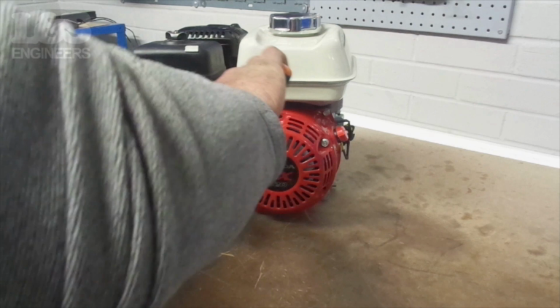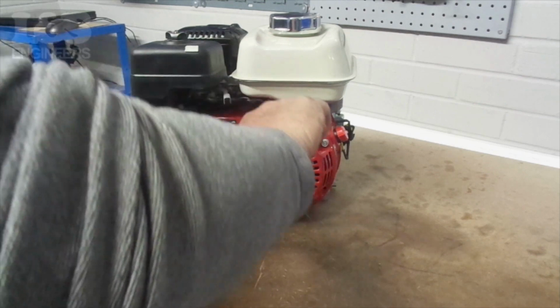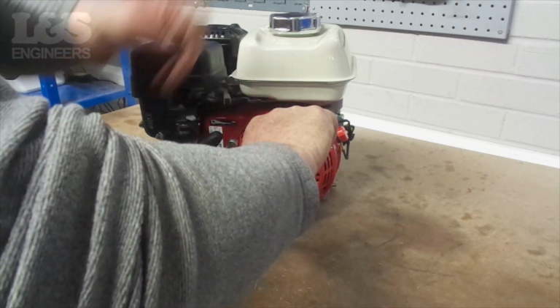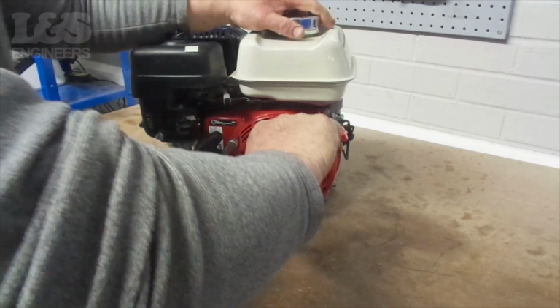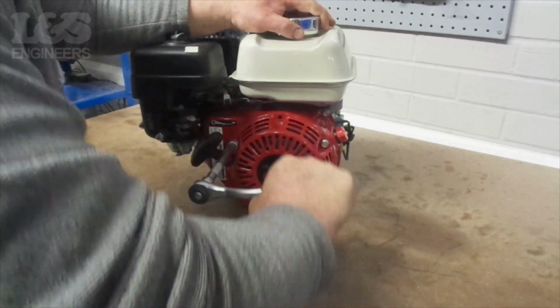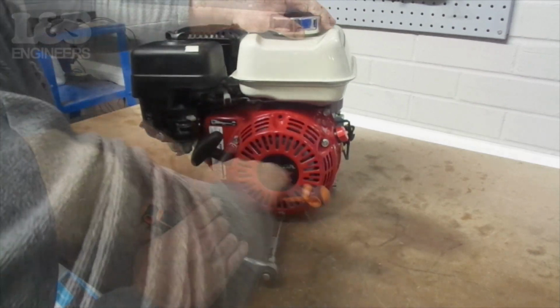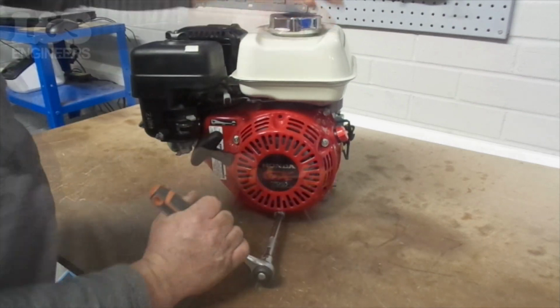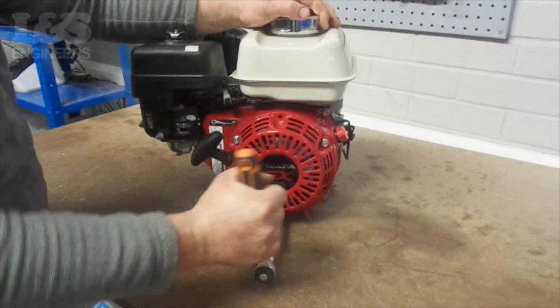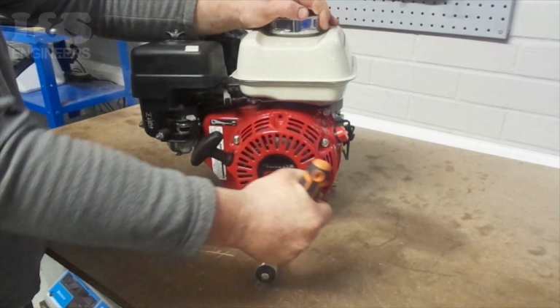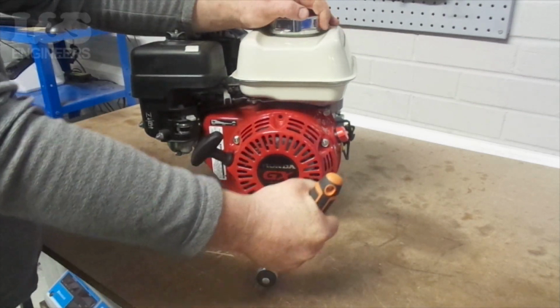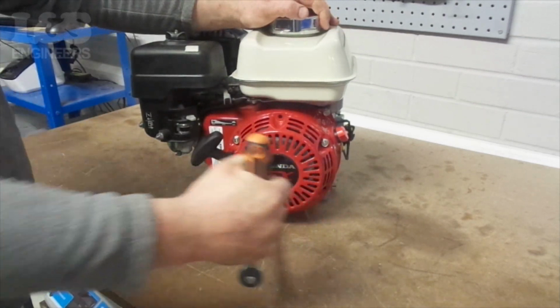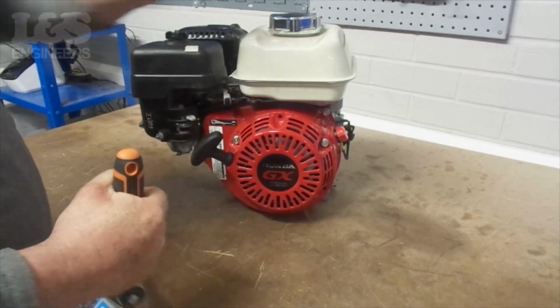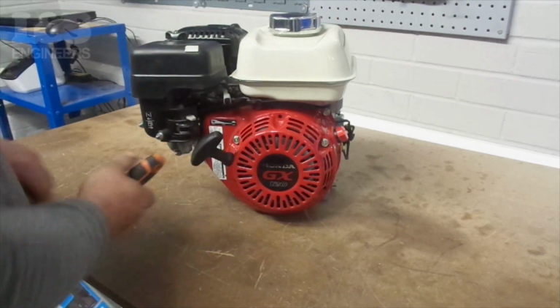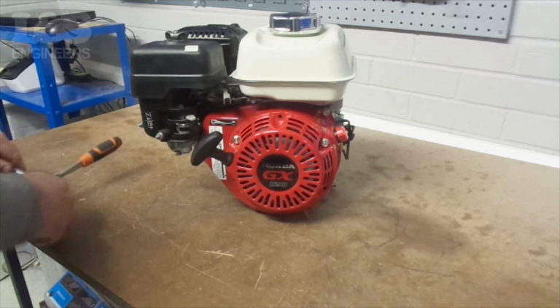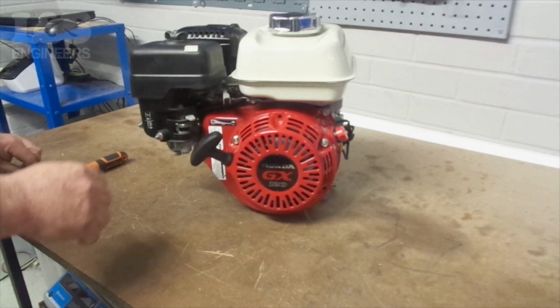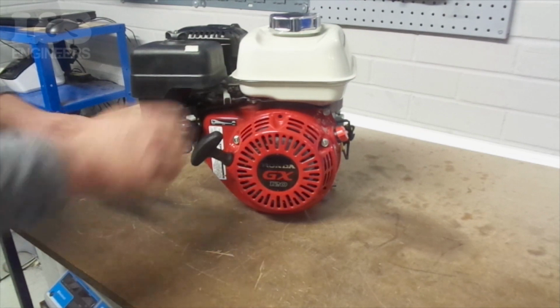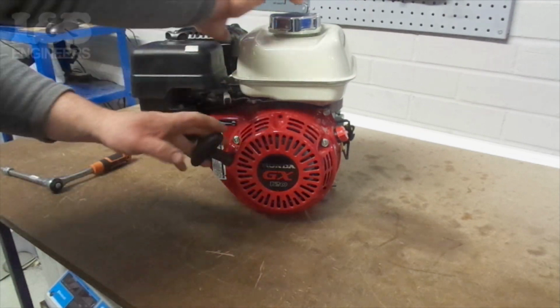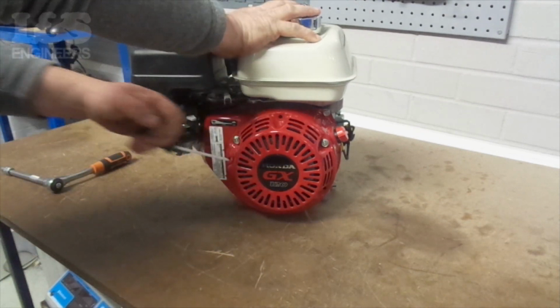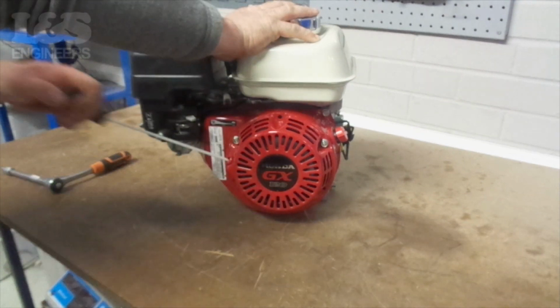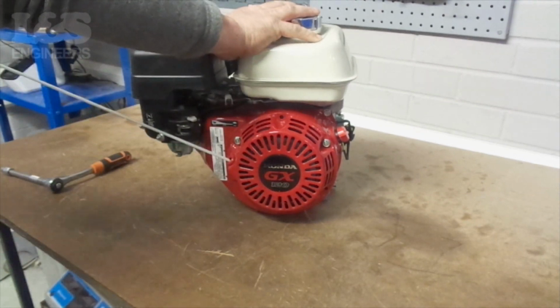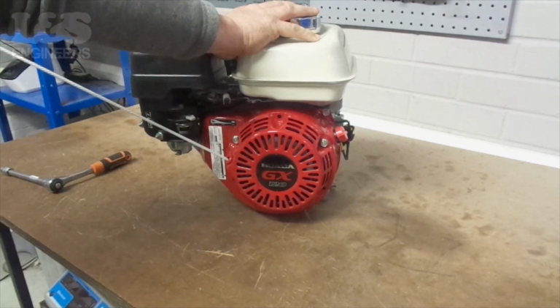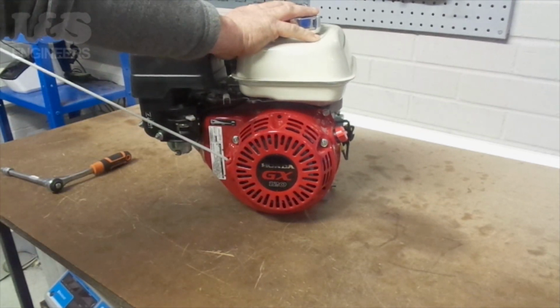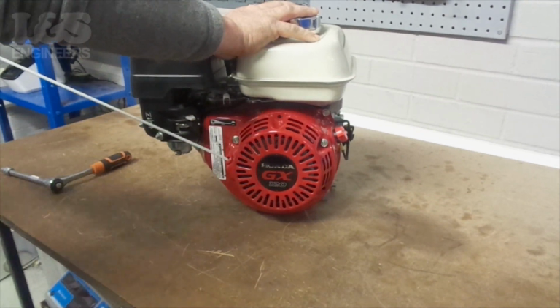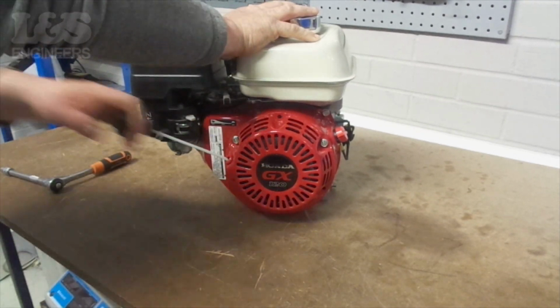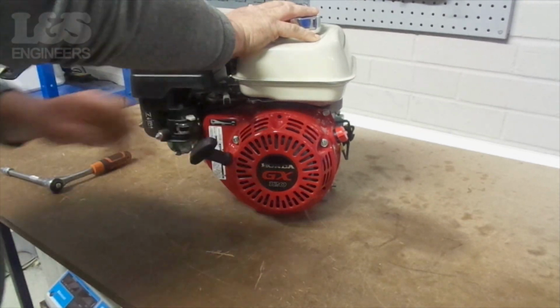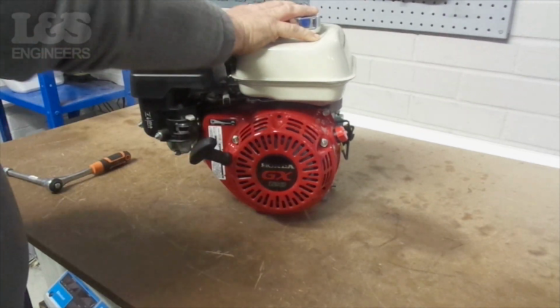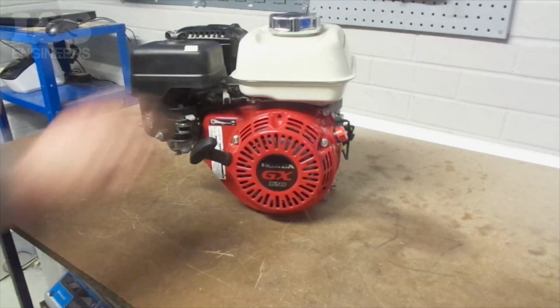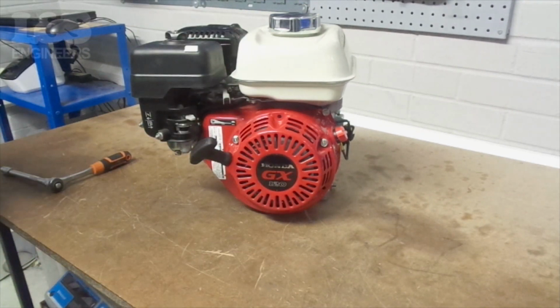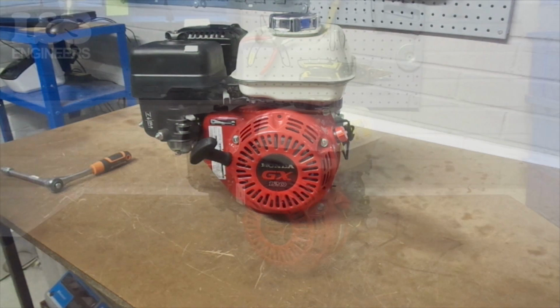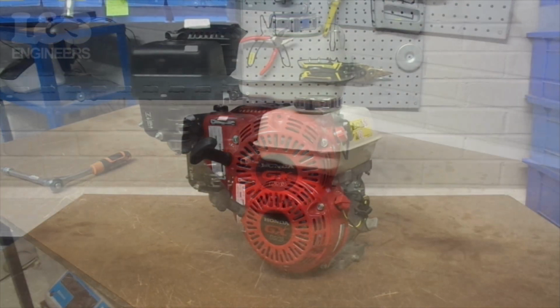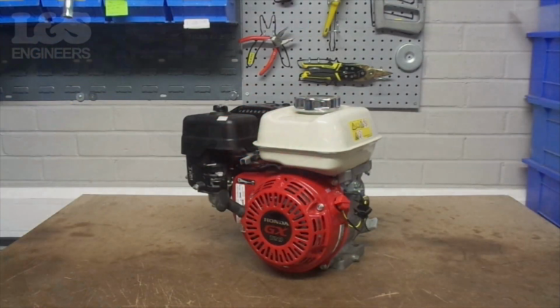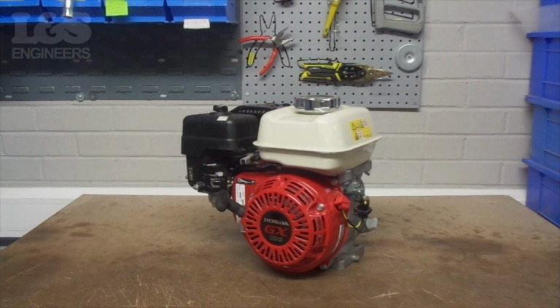The complete recoil assemblies listed in the description below are supplied ready to use. The recoil shouldn't need to be adjusted. That's how you change the recoil assembly on the Honda GX120.